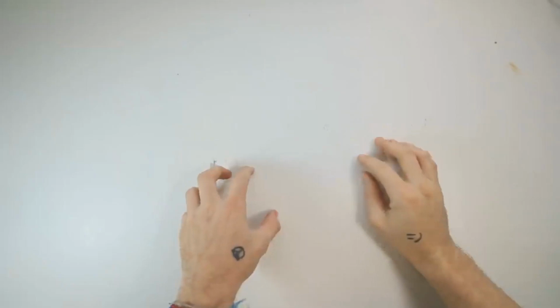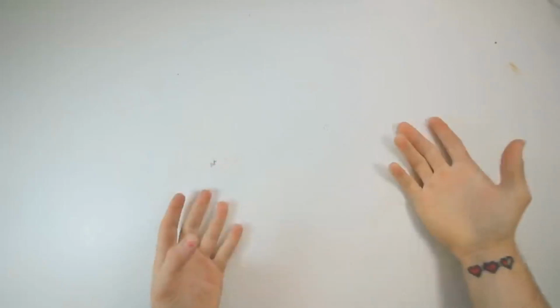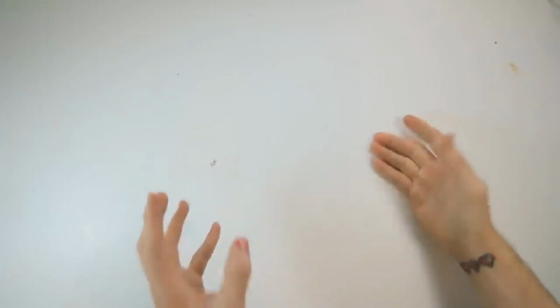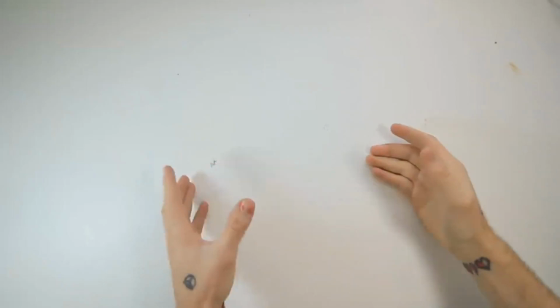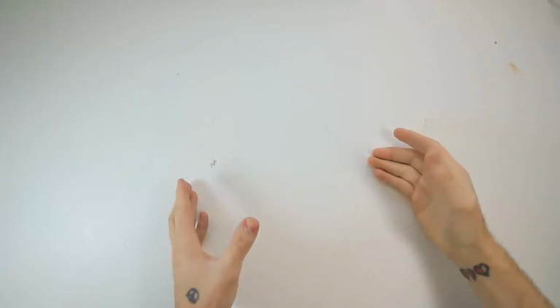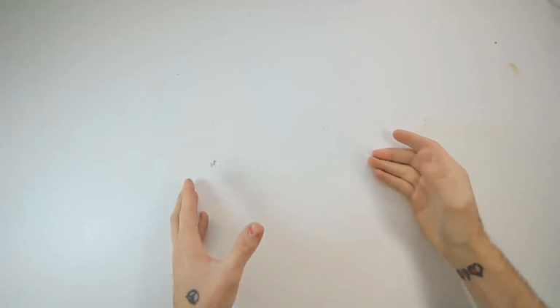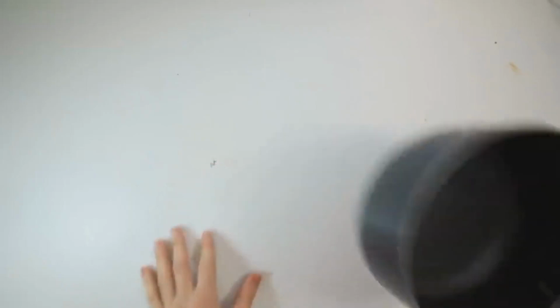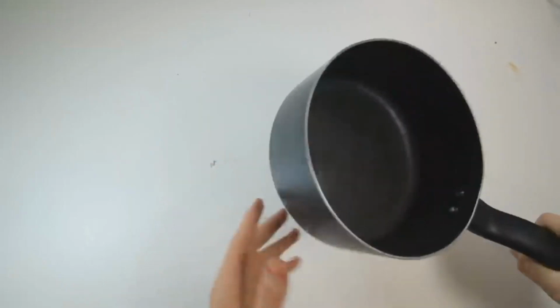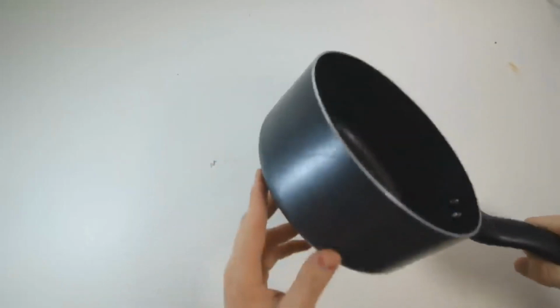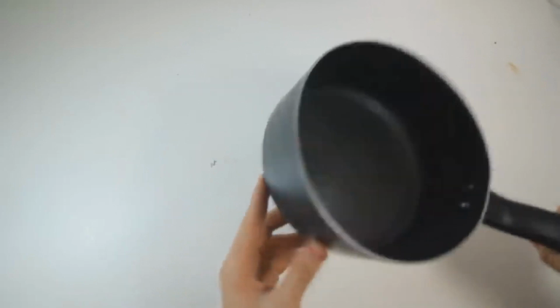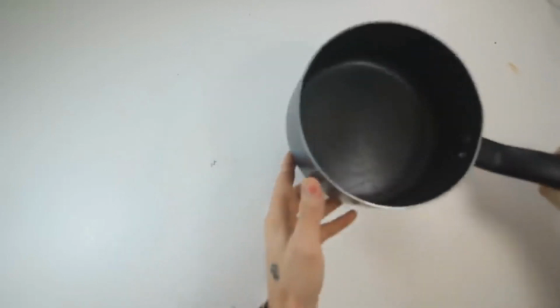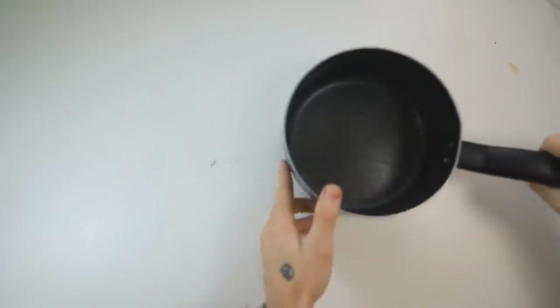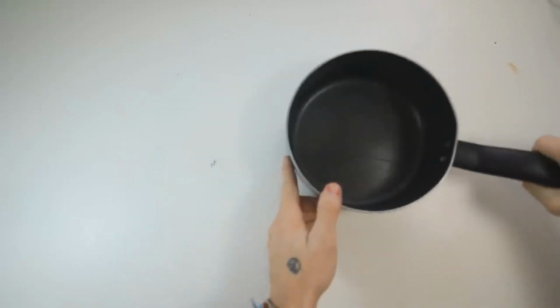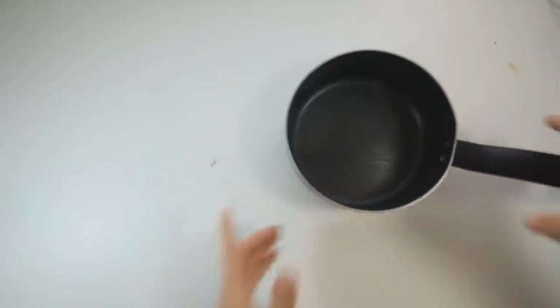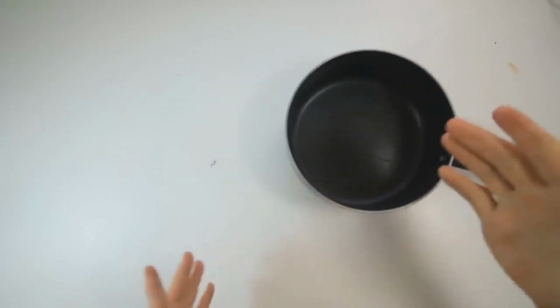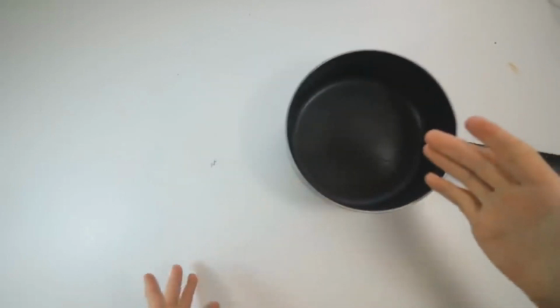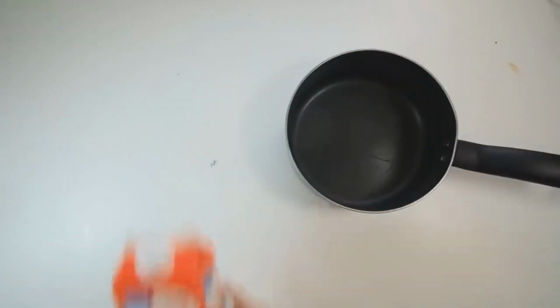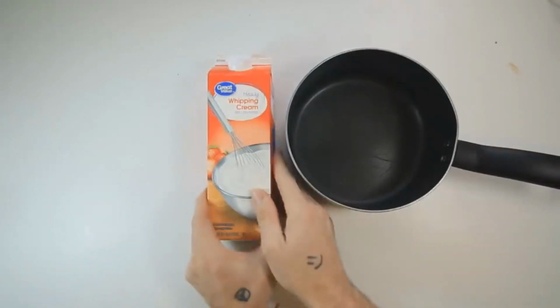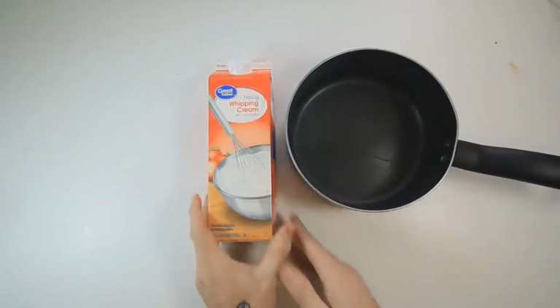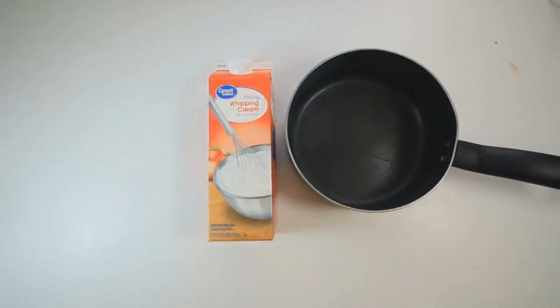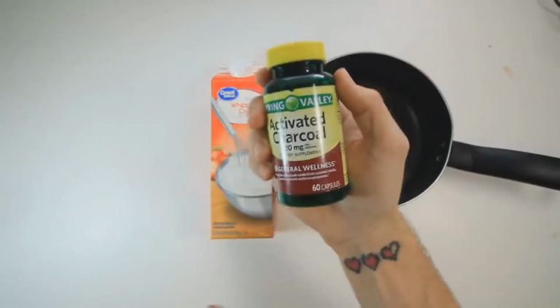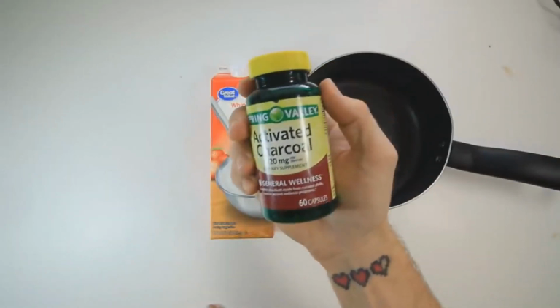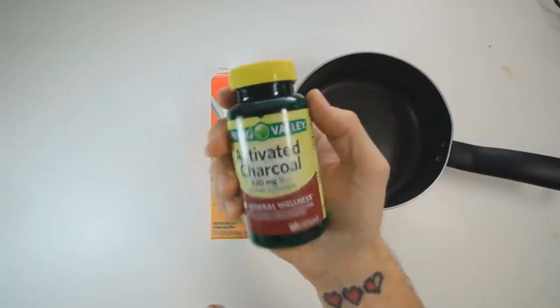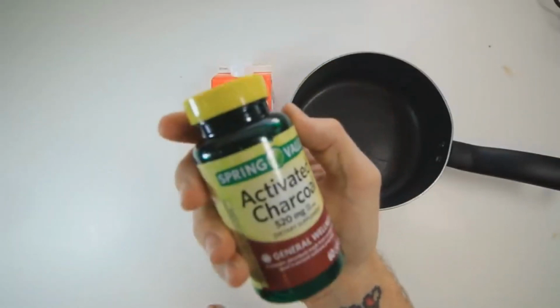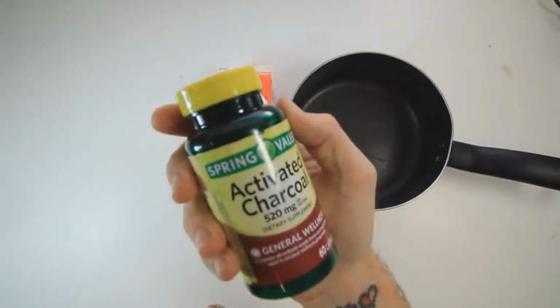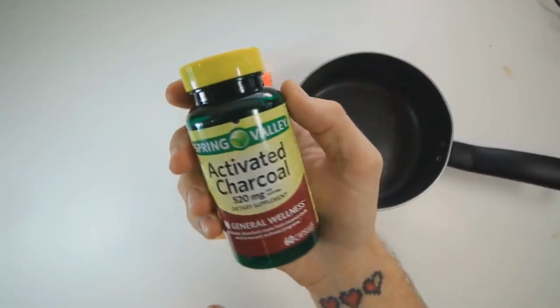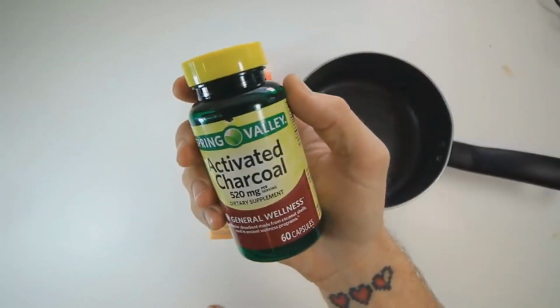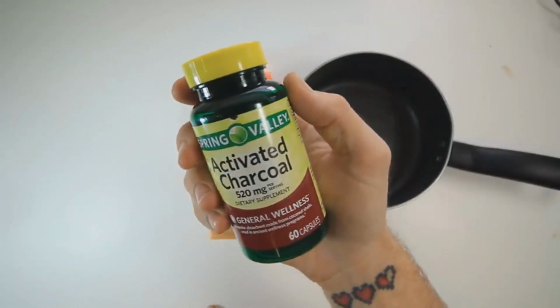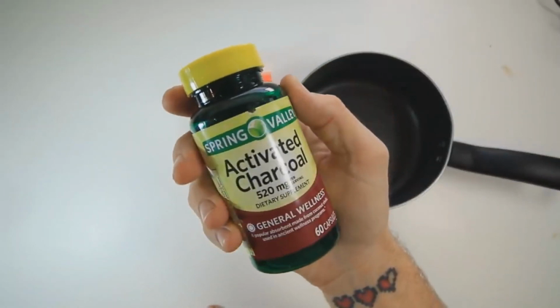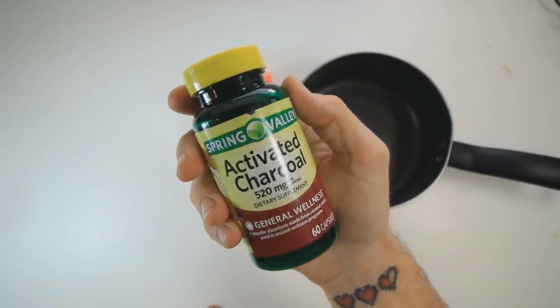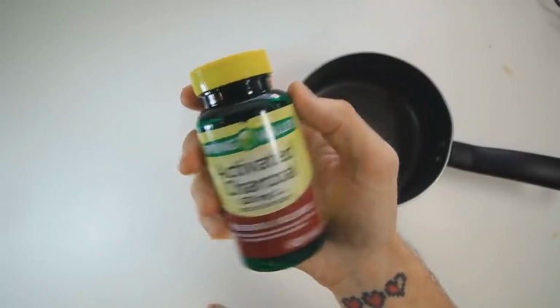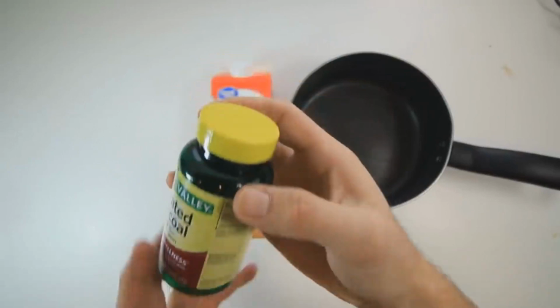Okay, so this one's a little bit of a doozy. I don't have a mixing bowl, so I'm just going to use this pot that I have. Here's the heavy whipping cream, and the only activated charcoal I could find was in pill form.